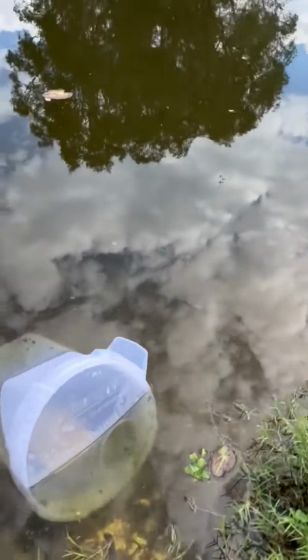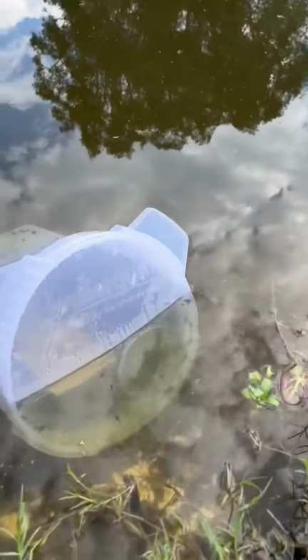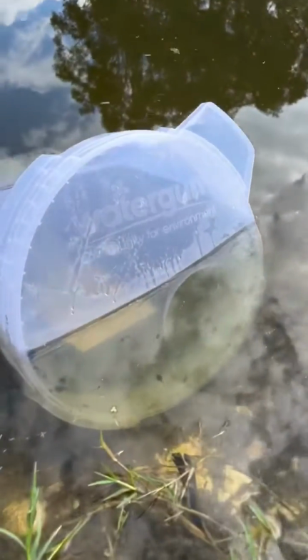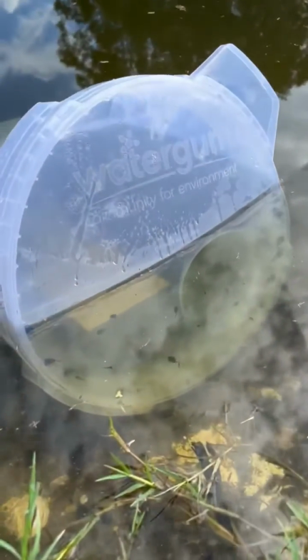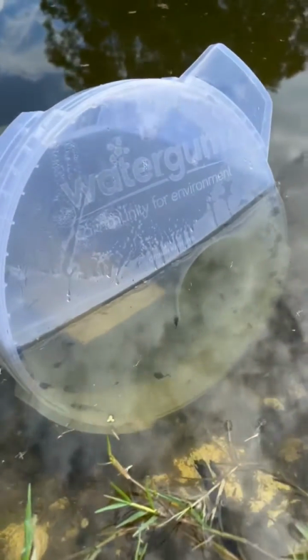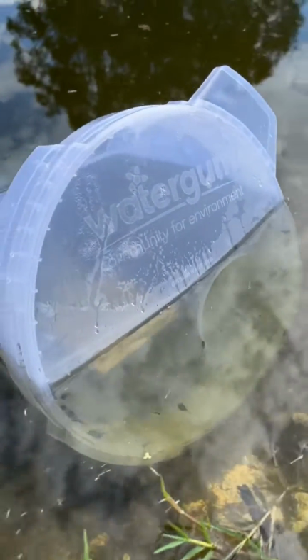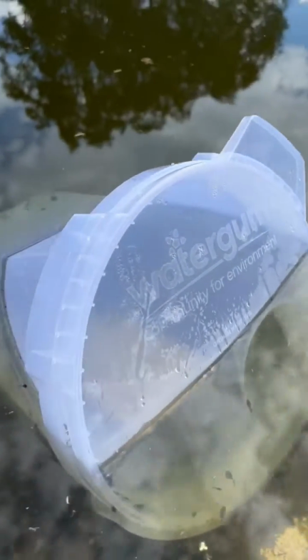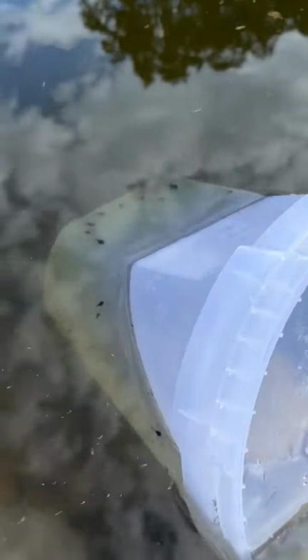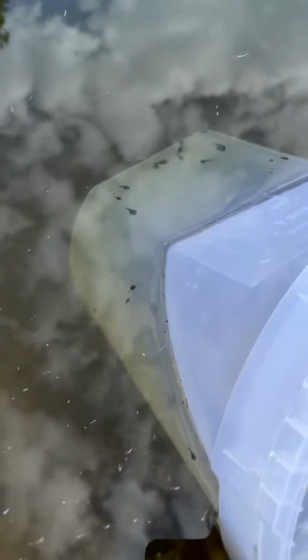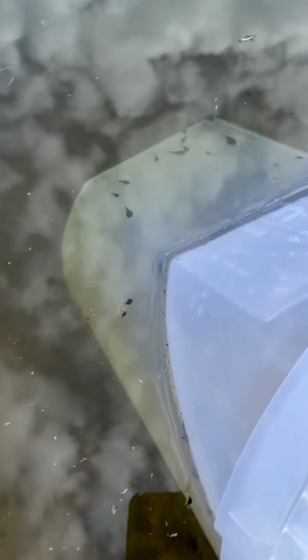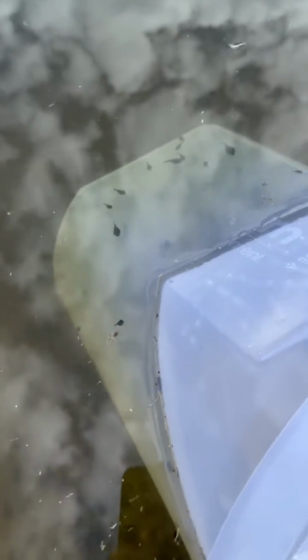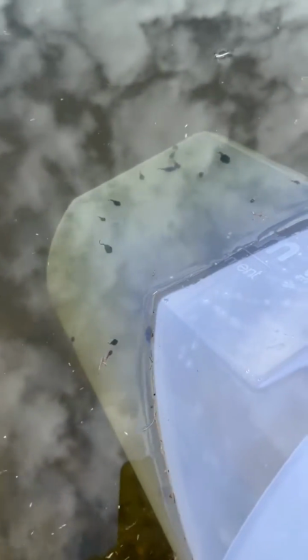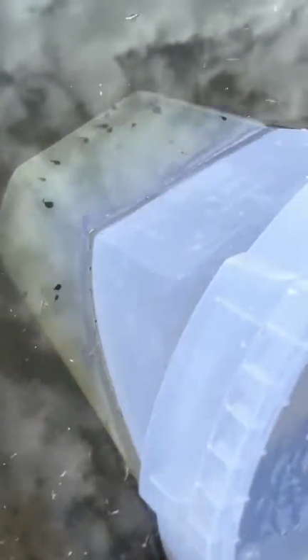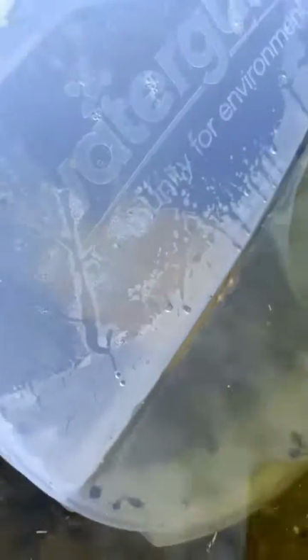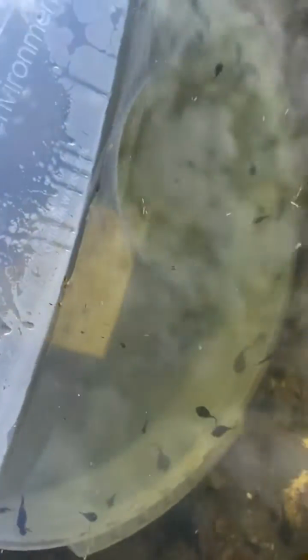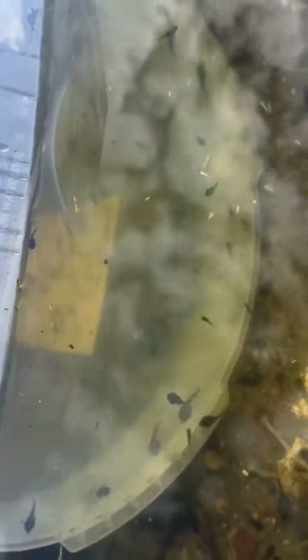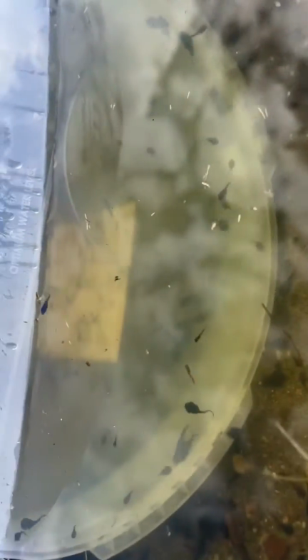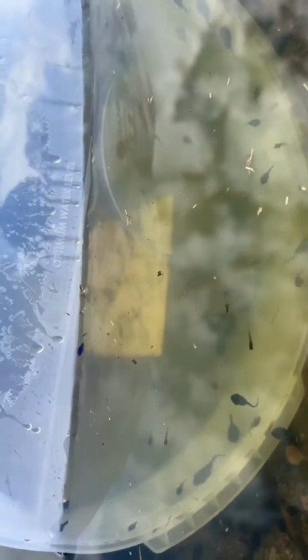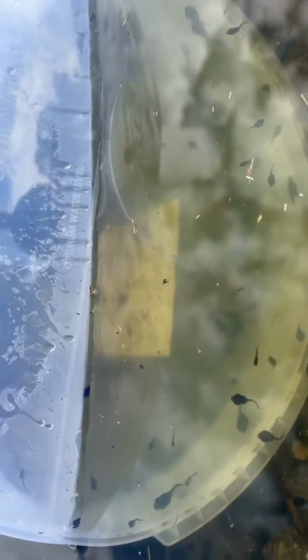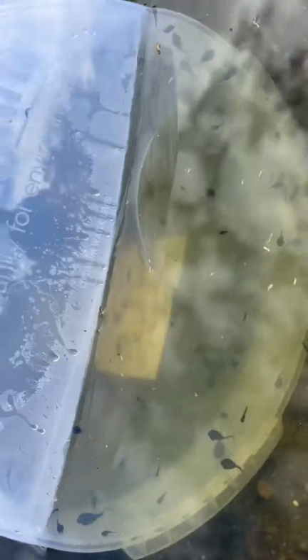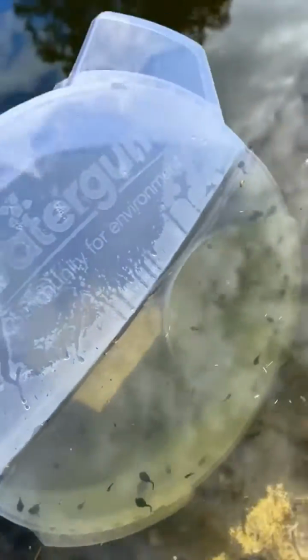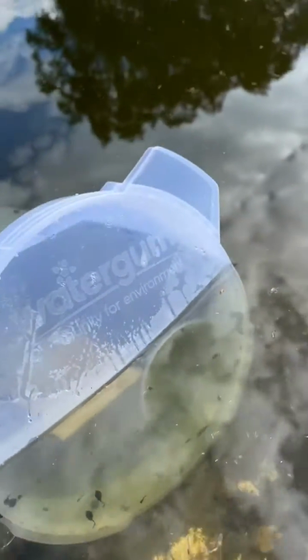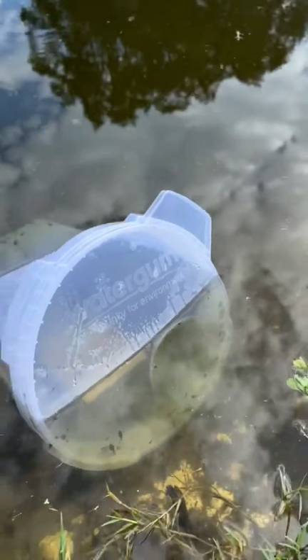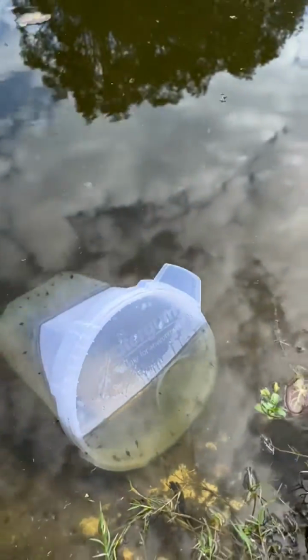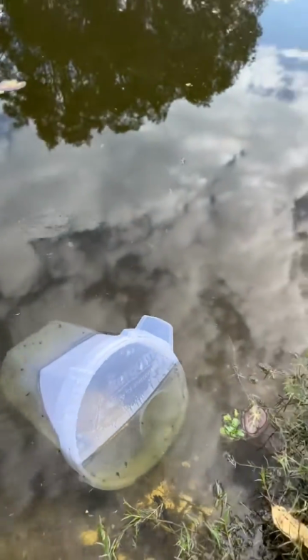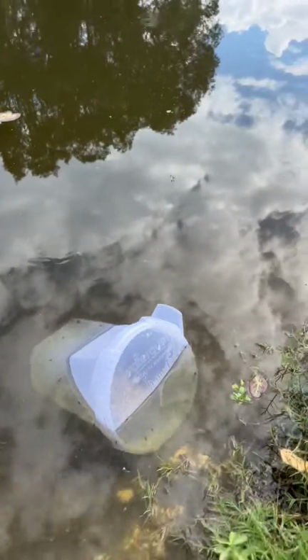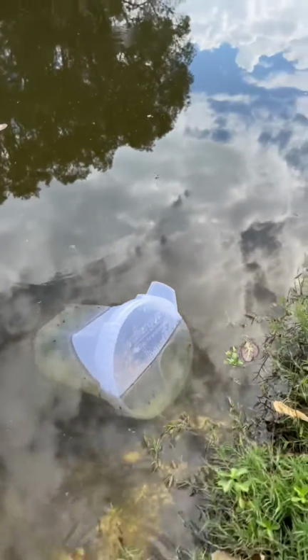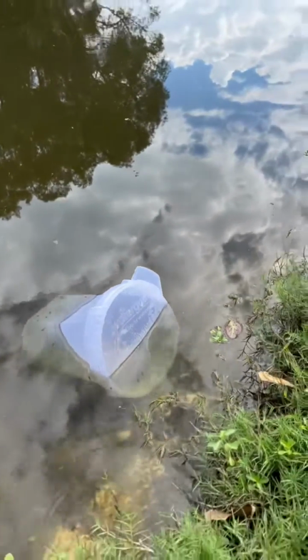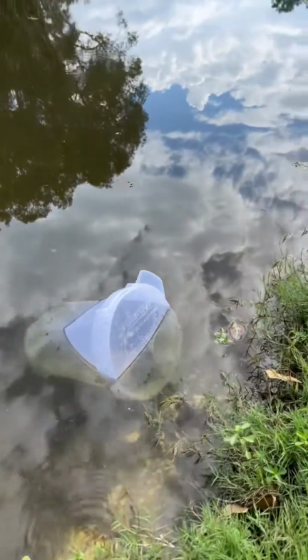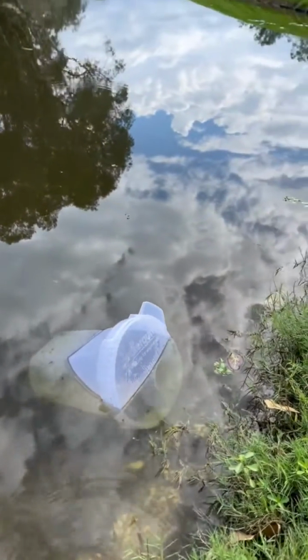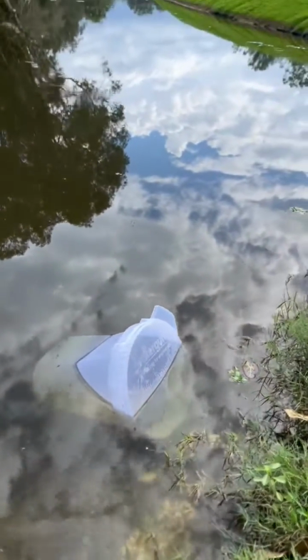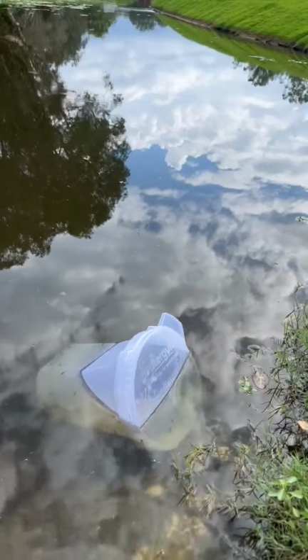Looks like there's plenty of trap poles in there. Looks like we've been pretty successful. If you want to grab it out, Aaron, we'll open the lid up and we'll see what we've got.